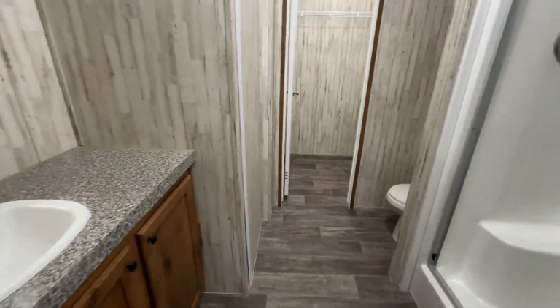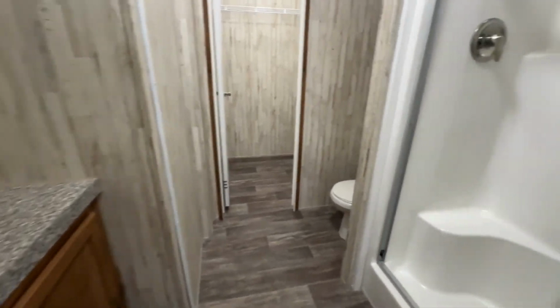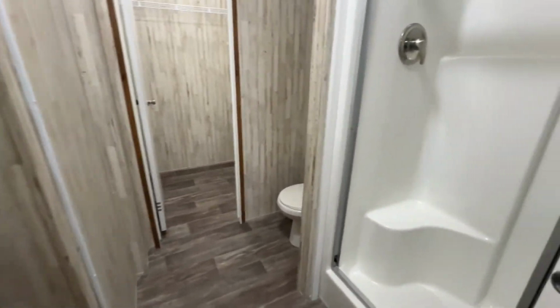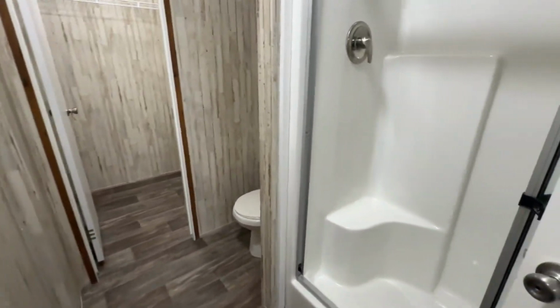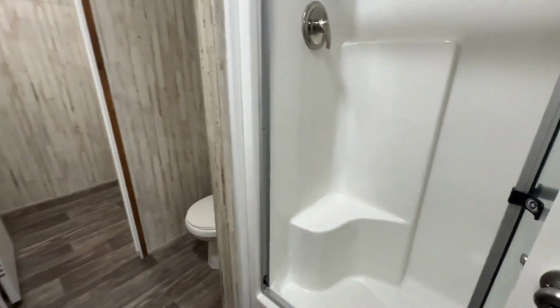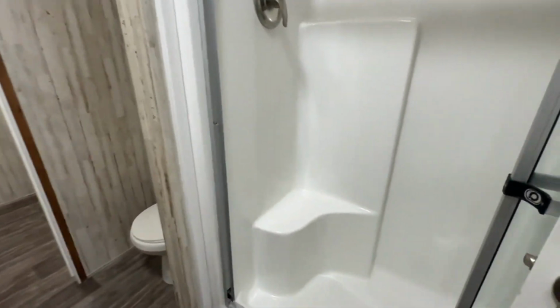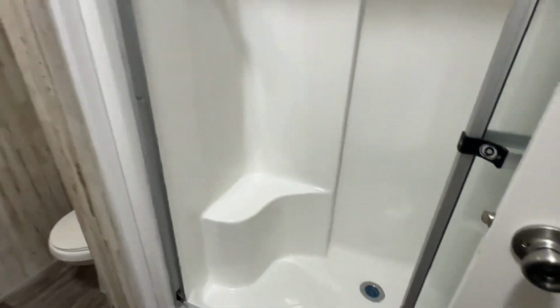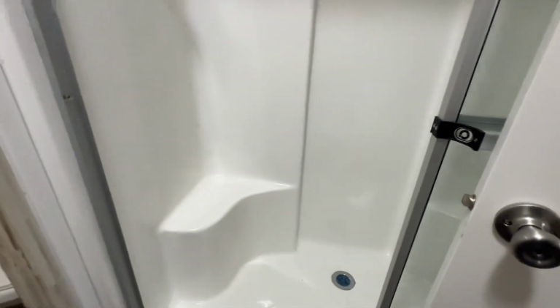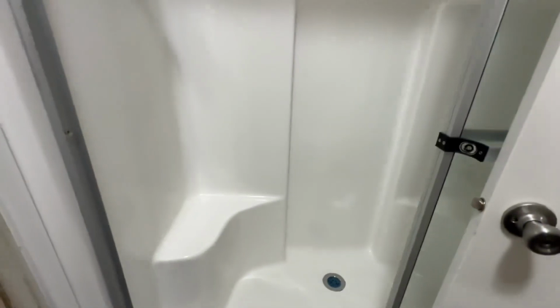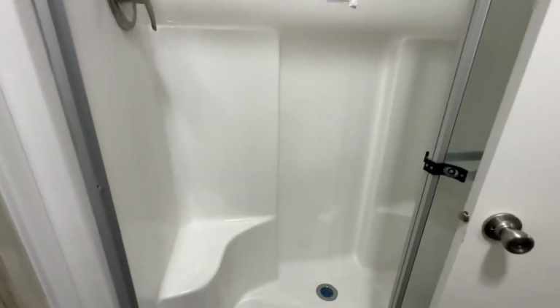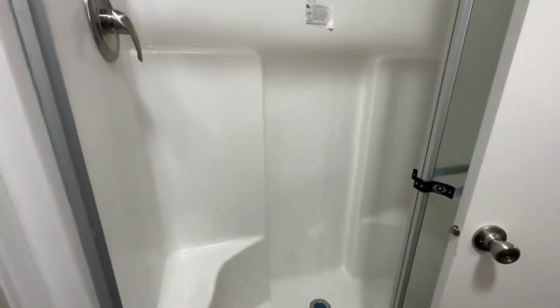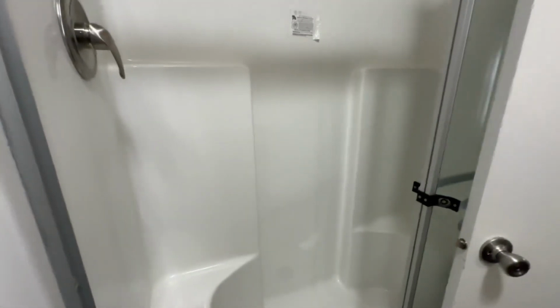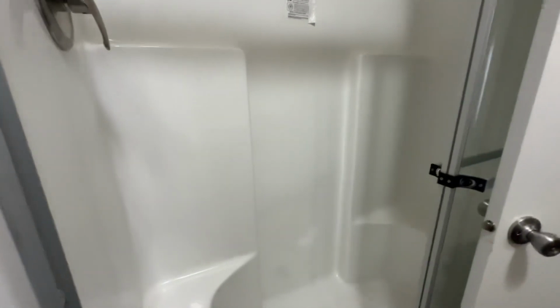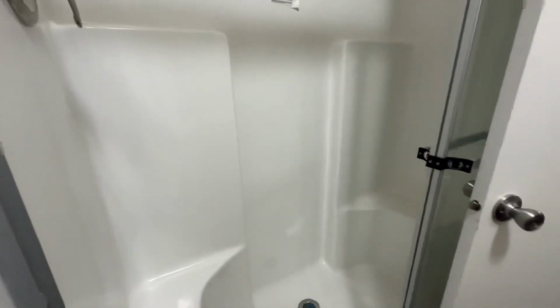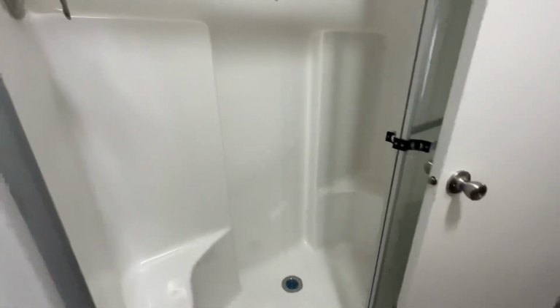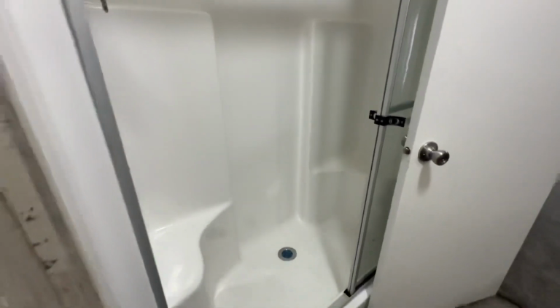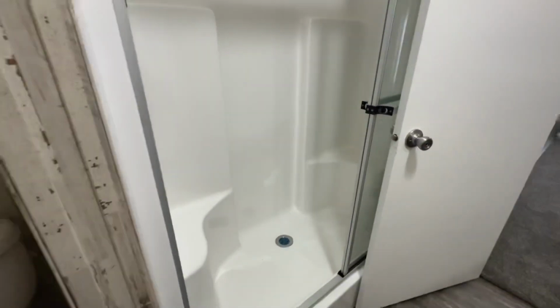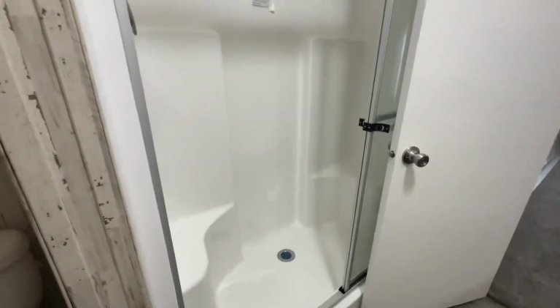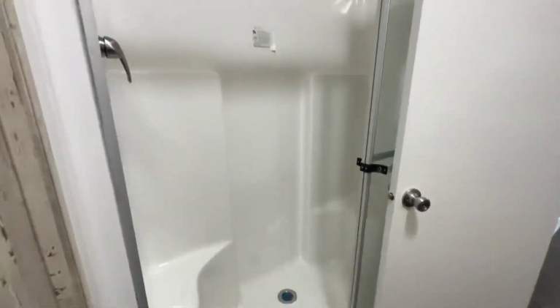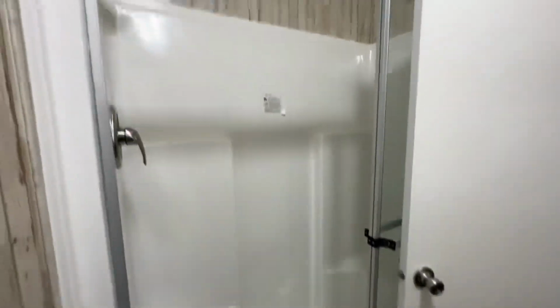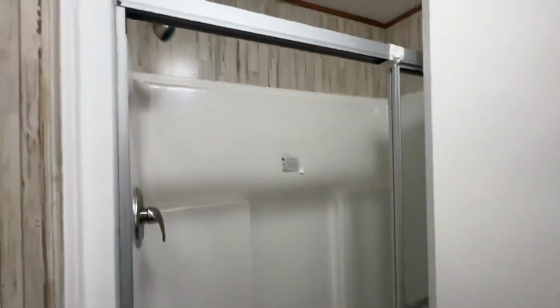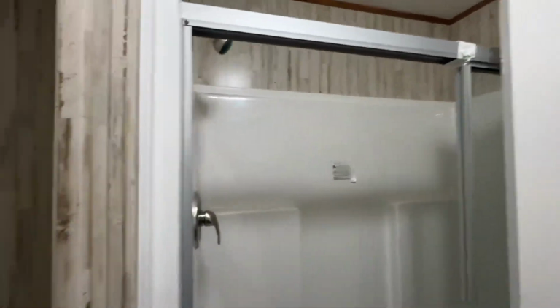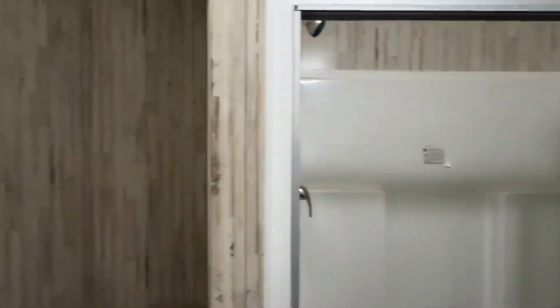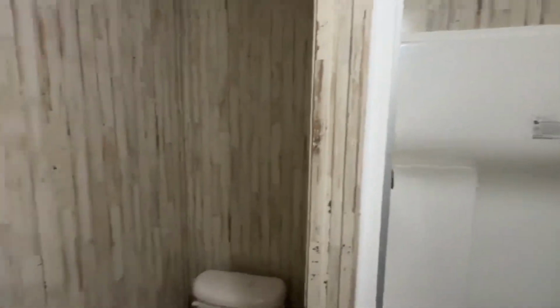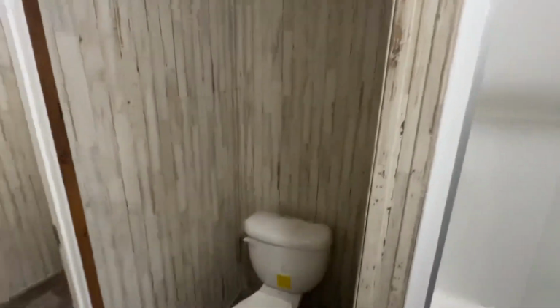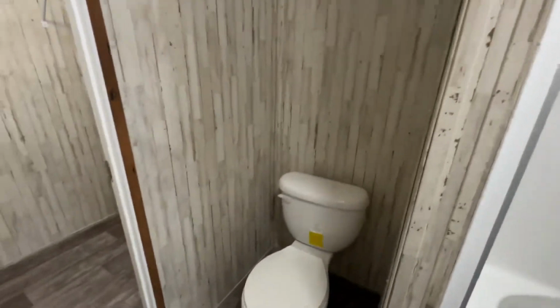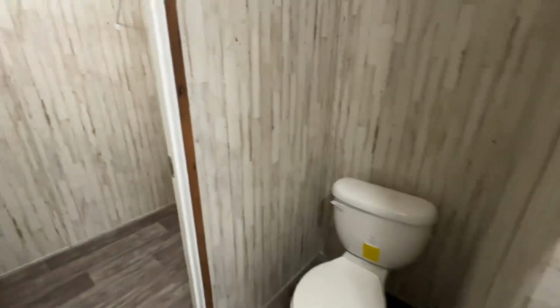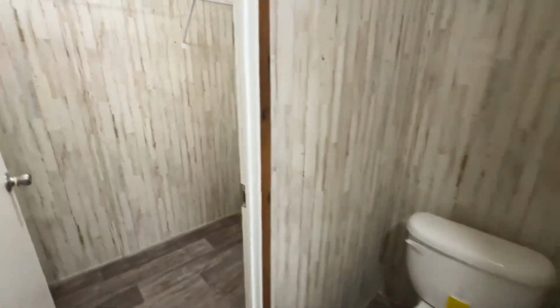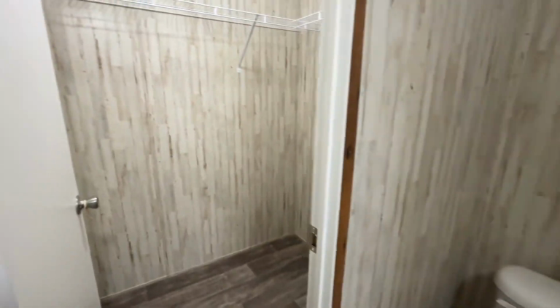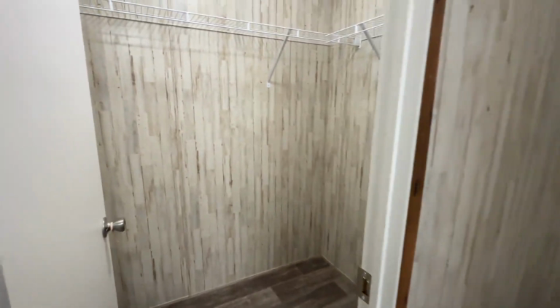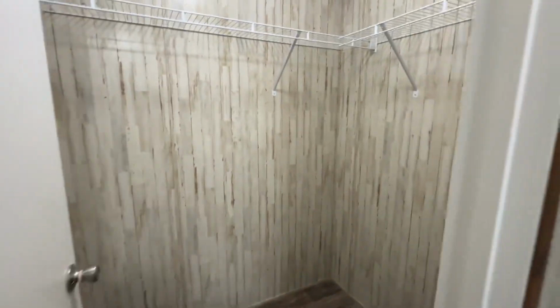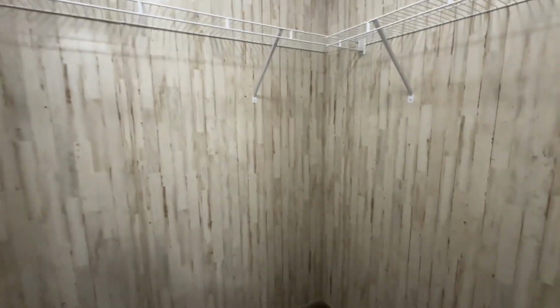Here's your master bathroom, and there is your stand-up shower — nice little stand-up shower with seats in there. You've got the toilet area, and then your closet back here.